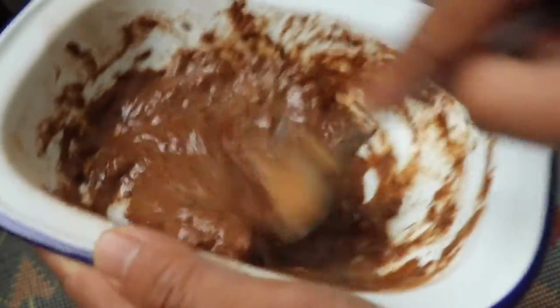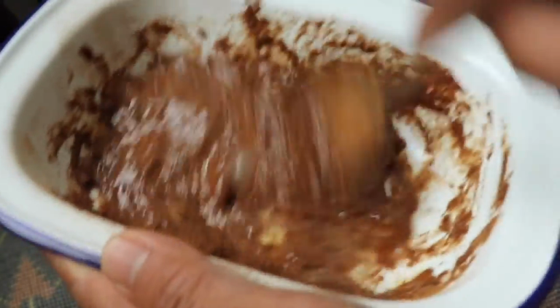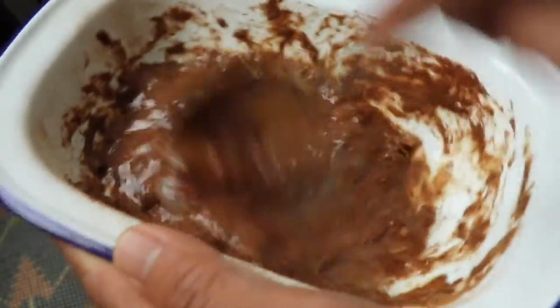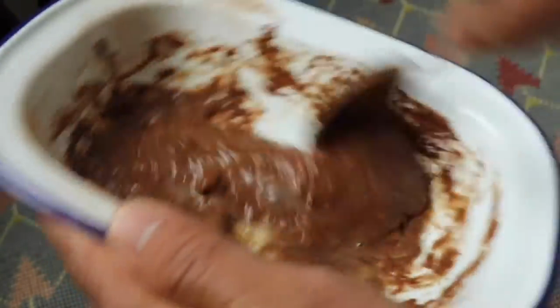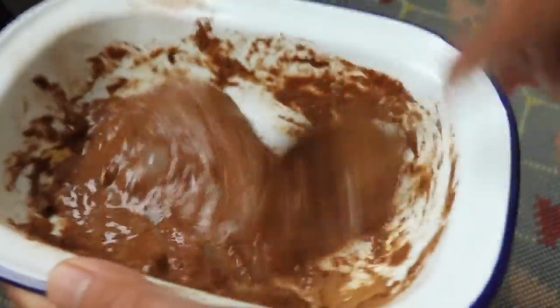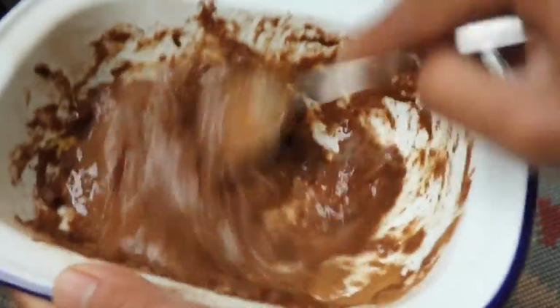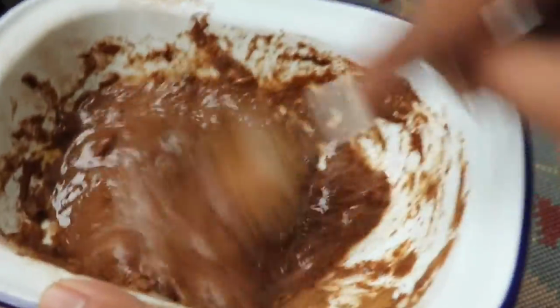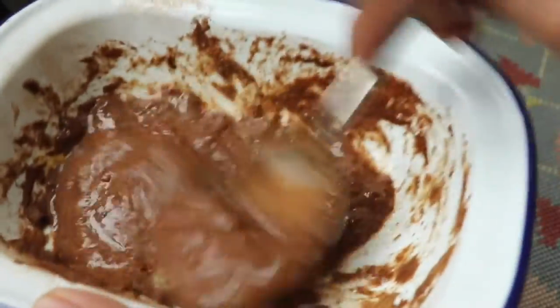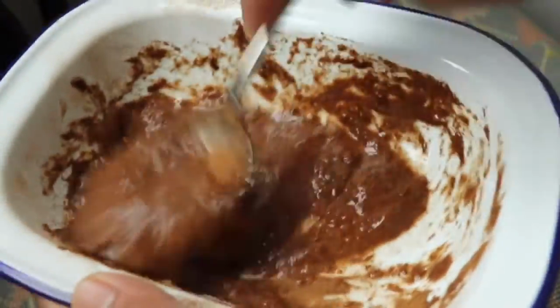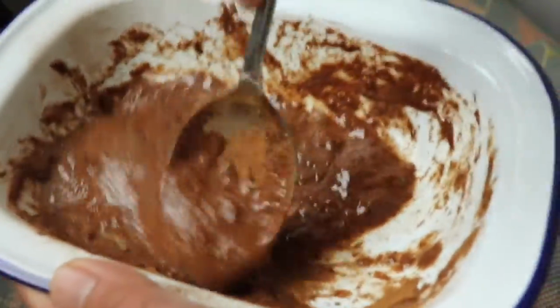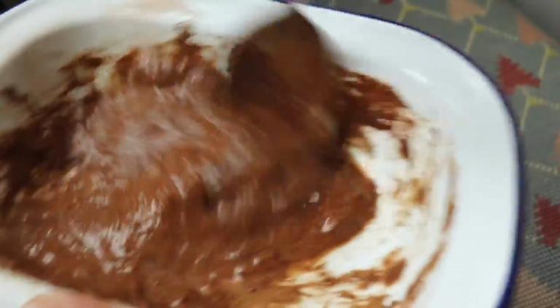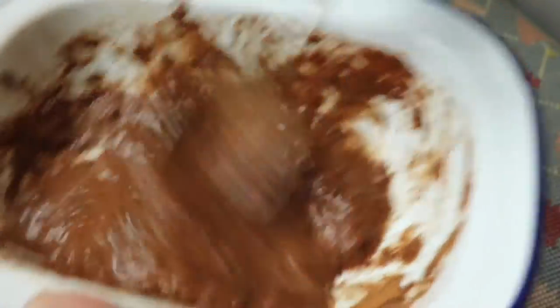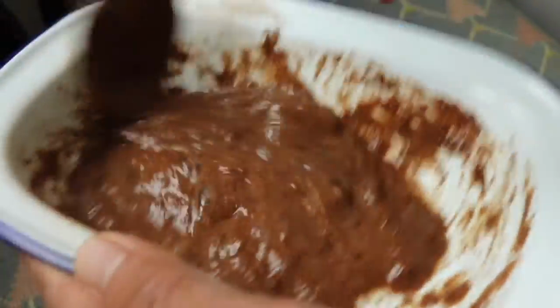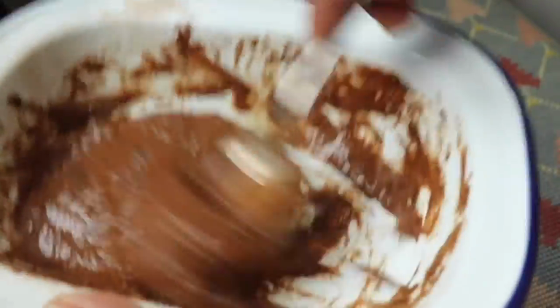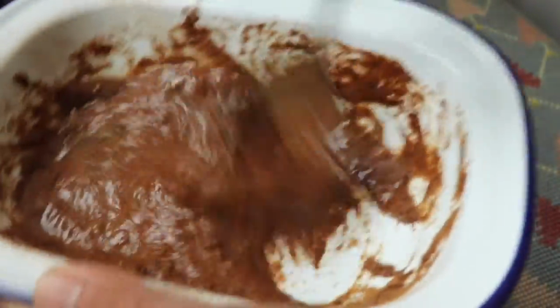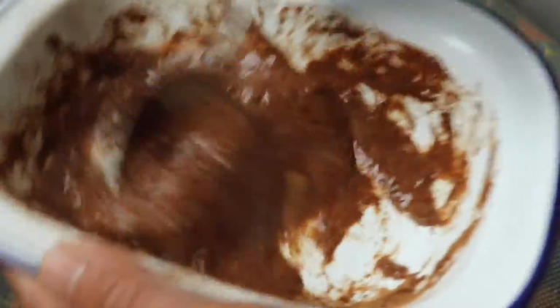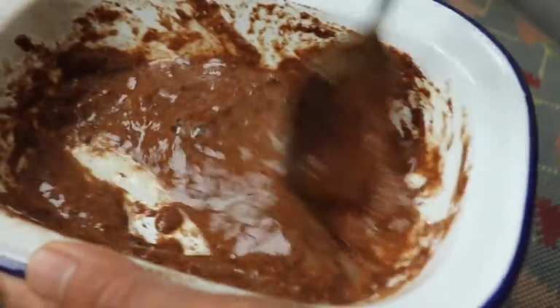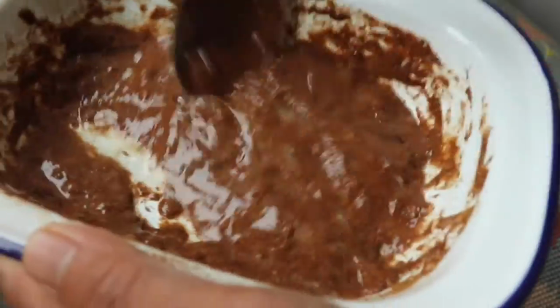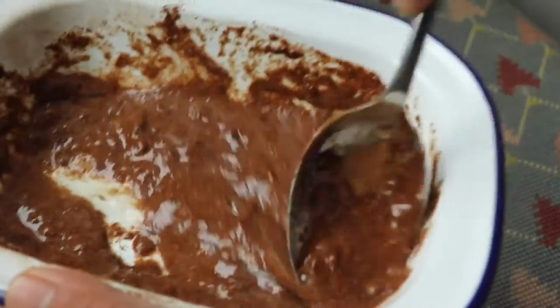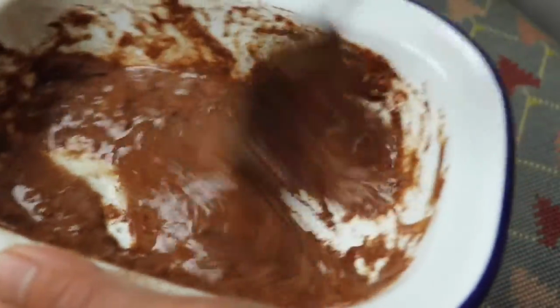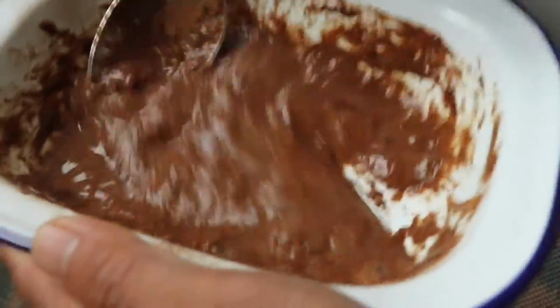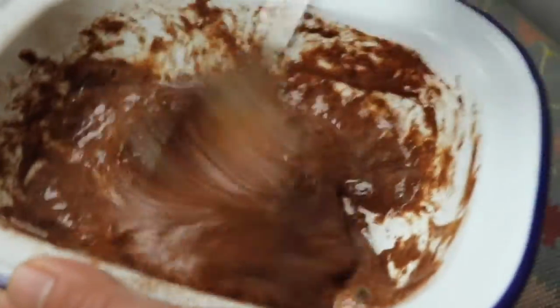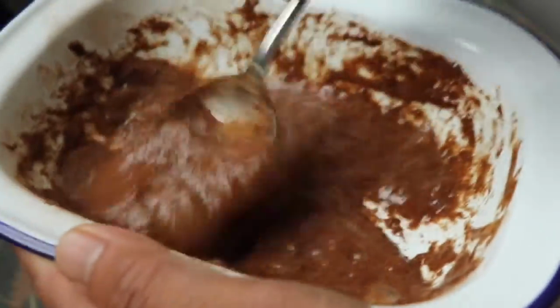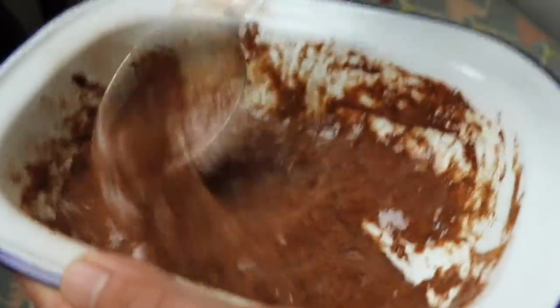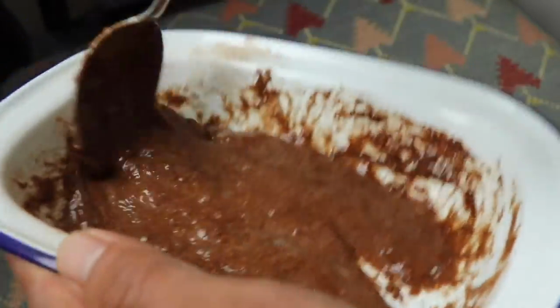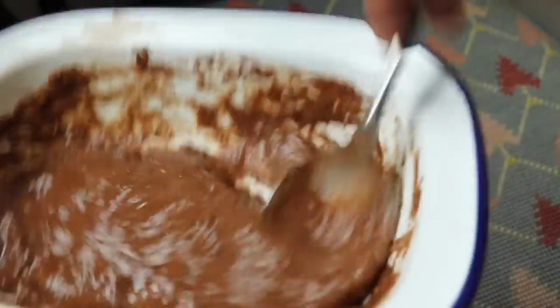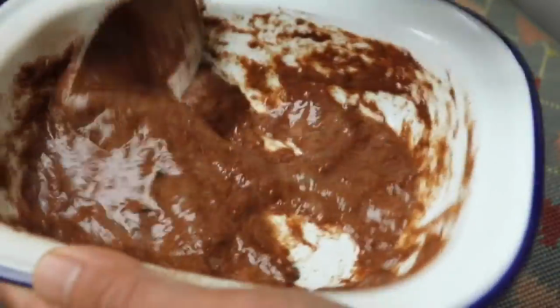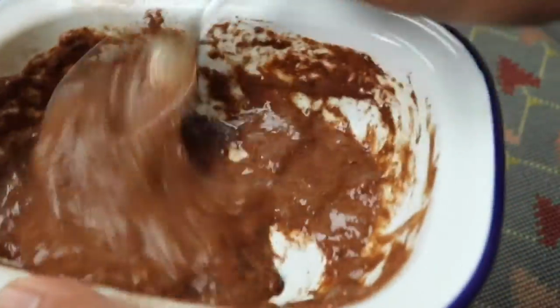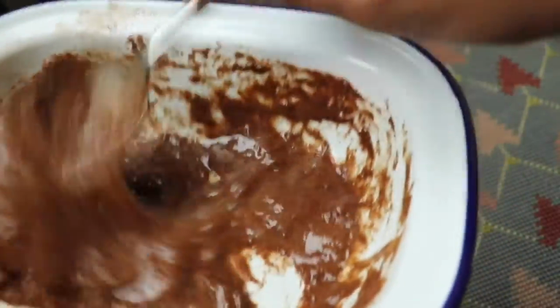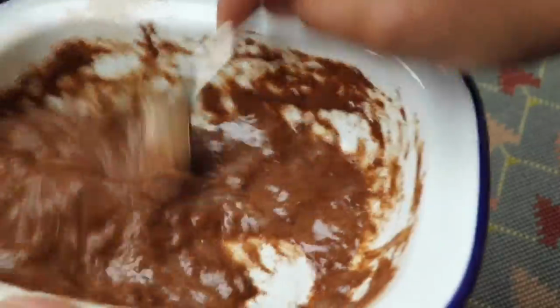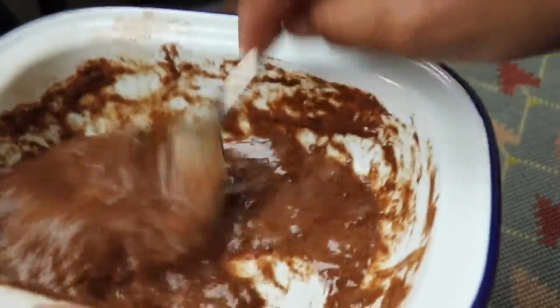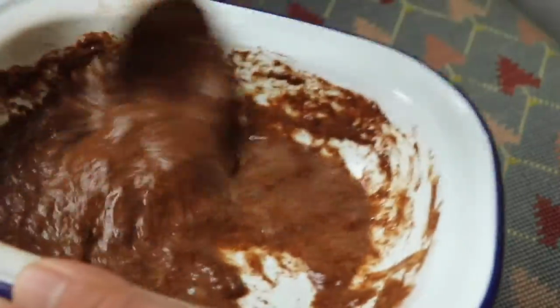Mix the cinnamon and egg well, and leave it on for 20 to 30 minutes — or however long you prefer. It depends on you how much time you want to keep it on your face.